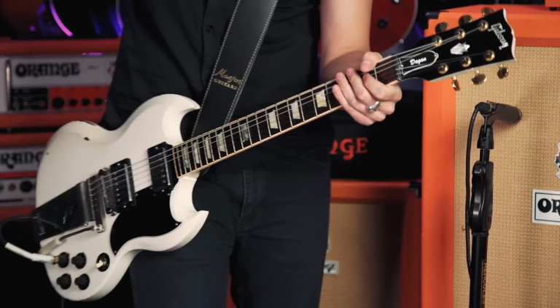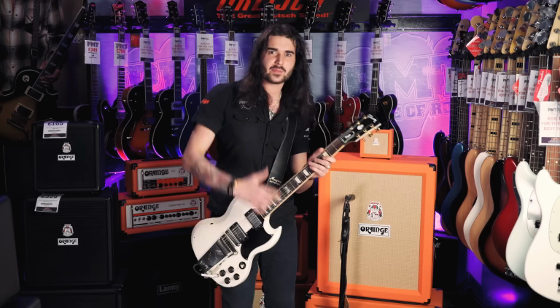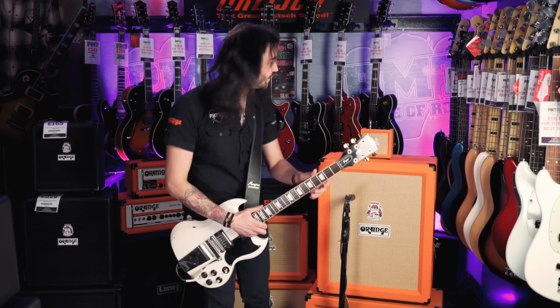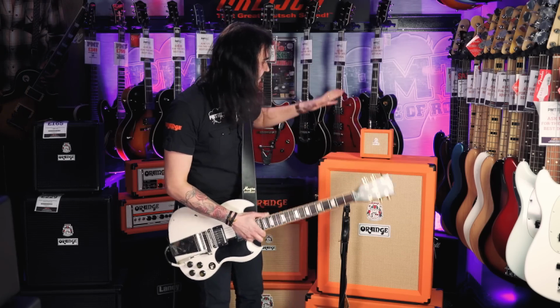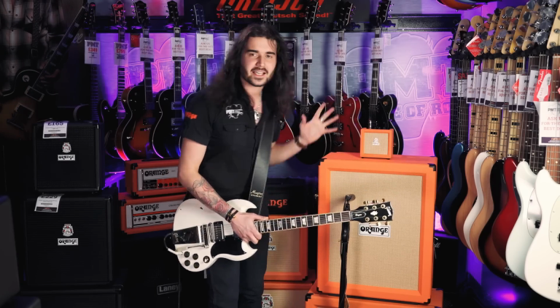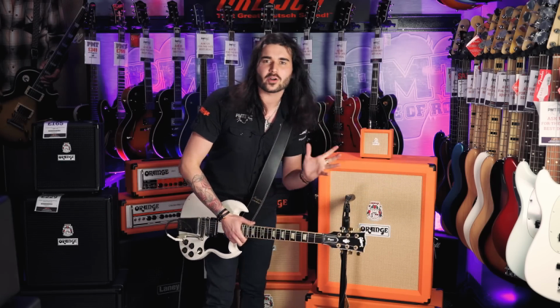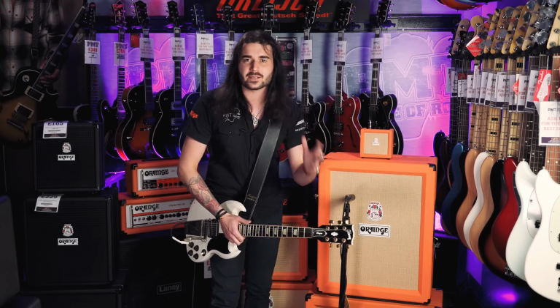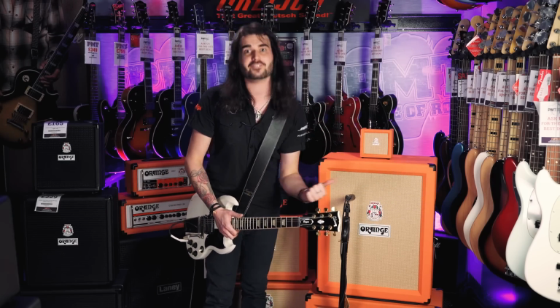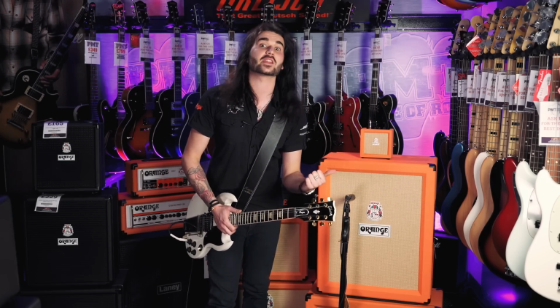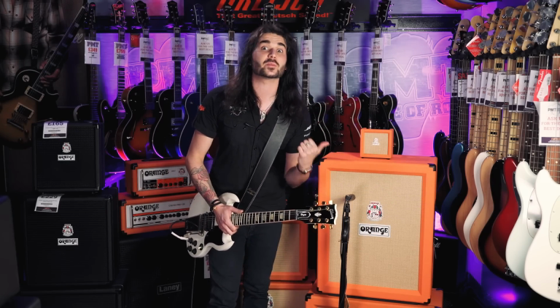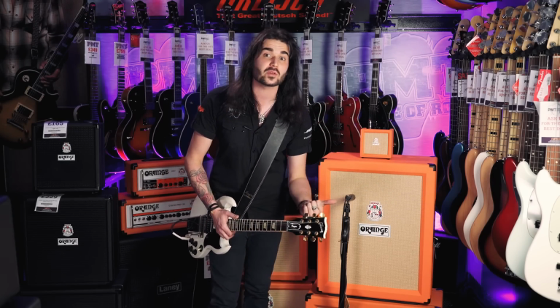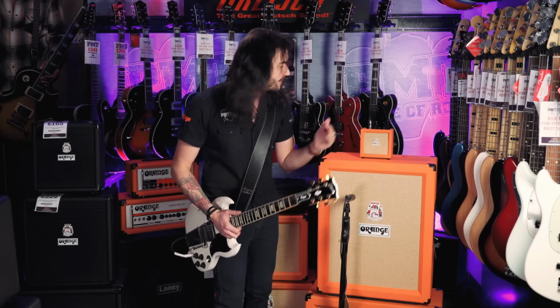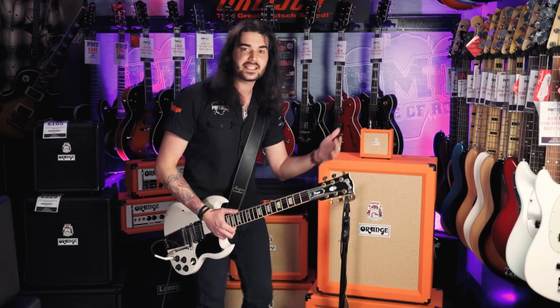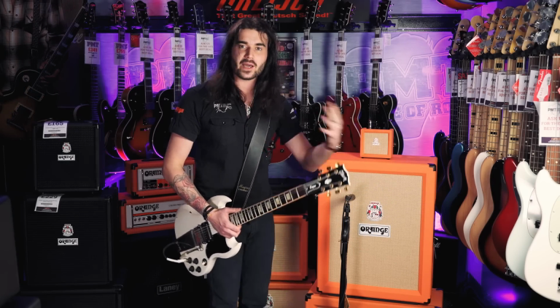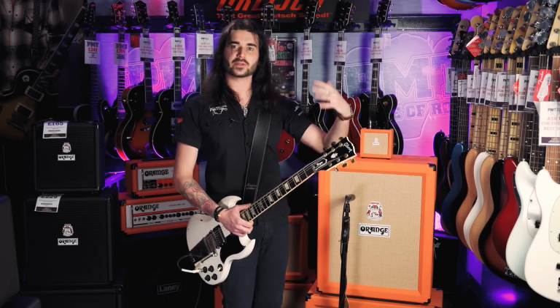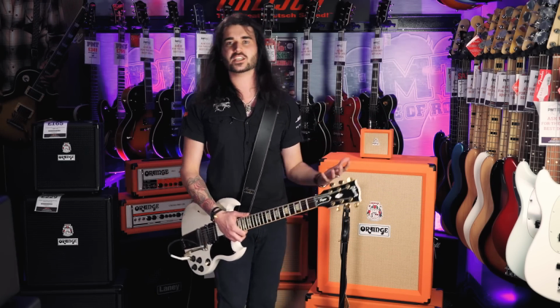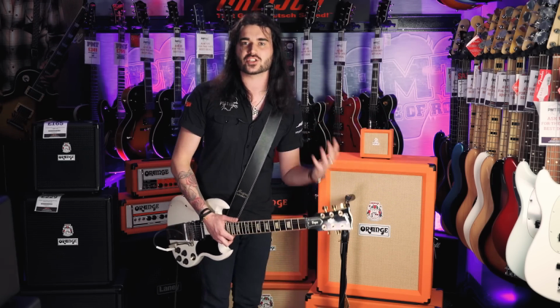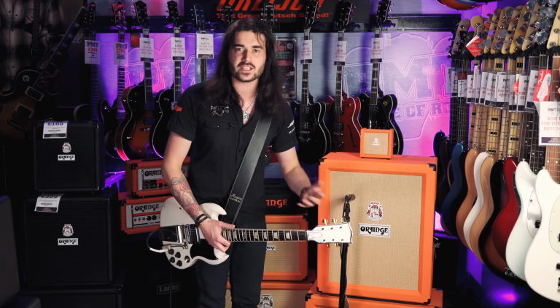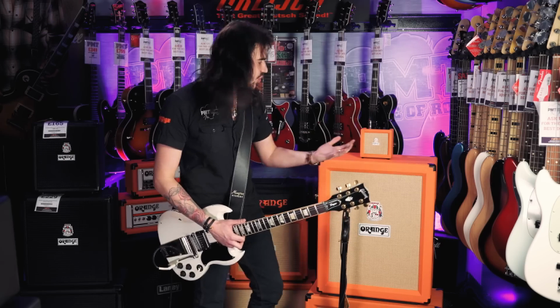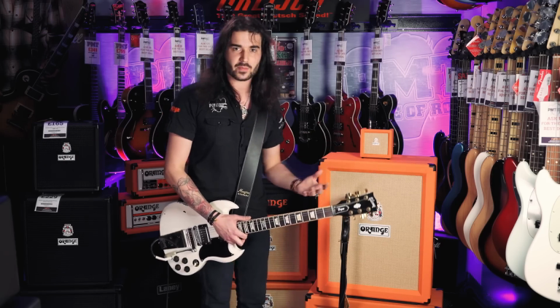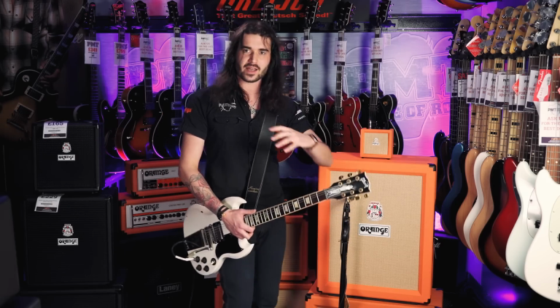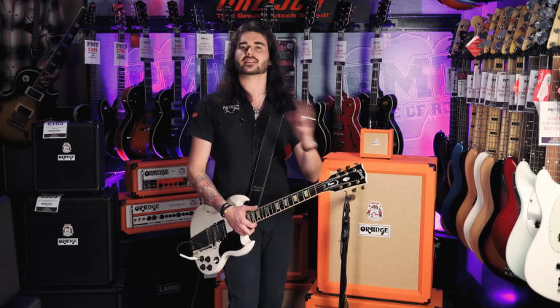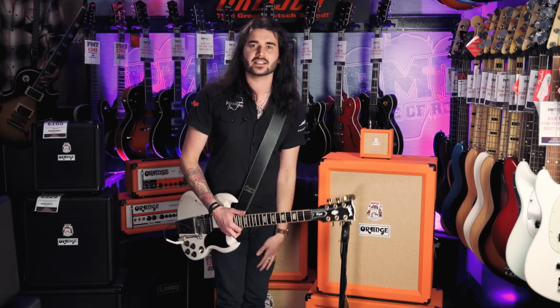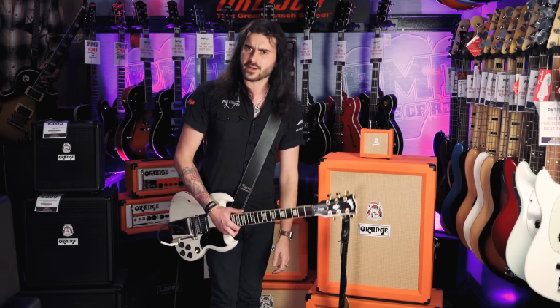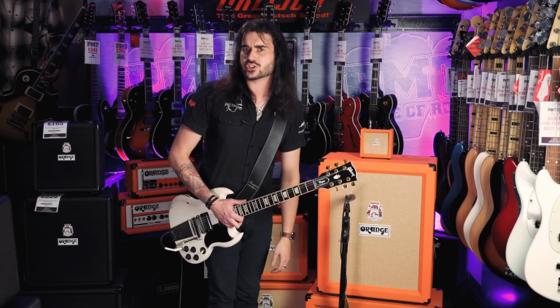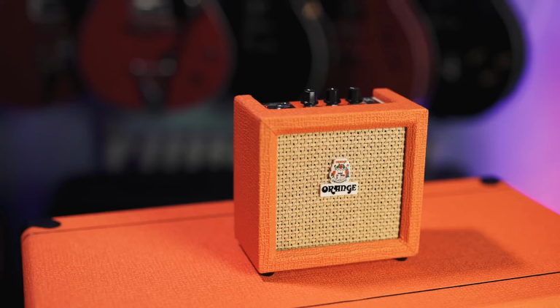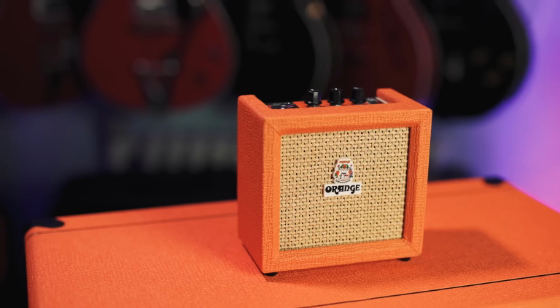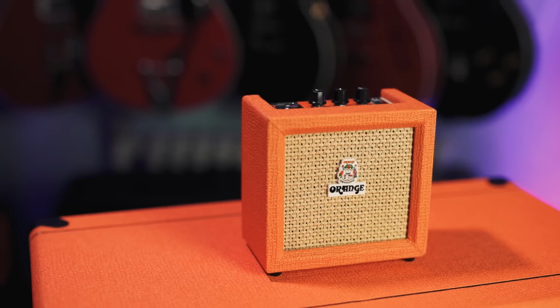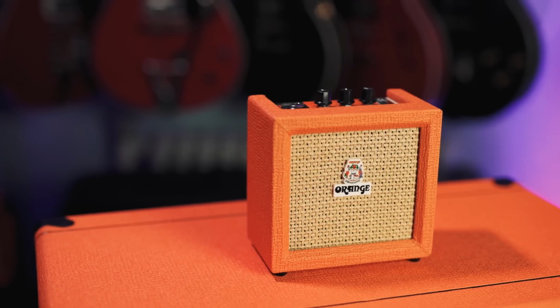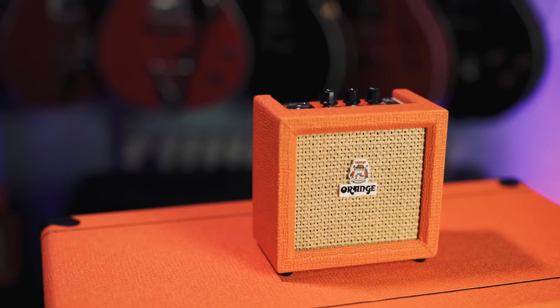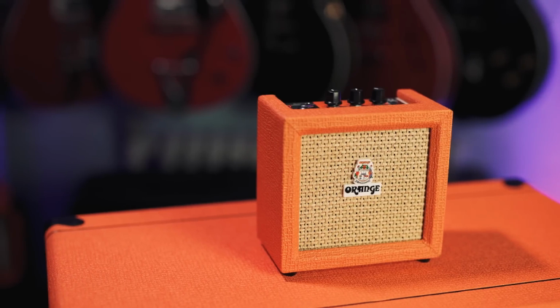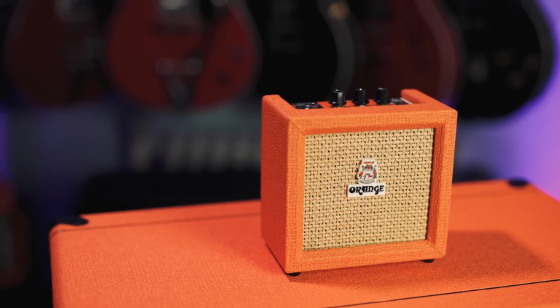It's an incredible little thing. Like I say, I've got one of these and I'm definitely going to get one of these new updated ones. There's a line in on the back so you can play along to your favourite tunes. The tuner on the top is chromatic and a very good tuner. So yeah, the brand new updated Orange Crush Mini.